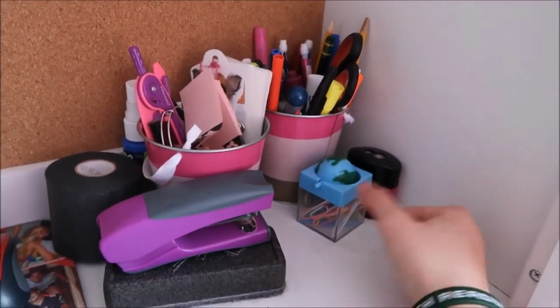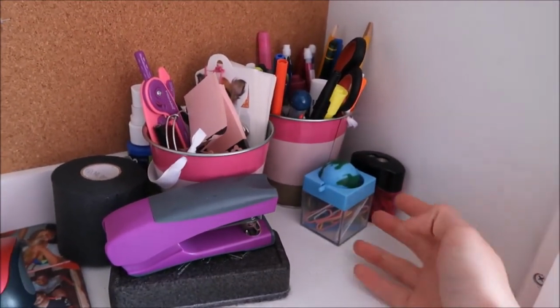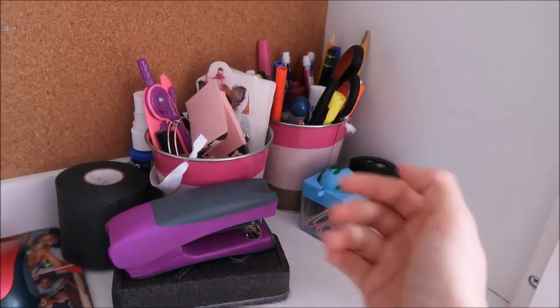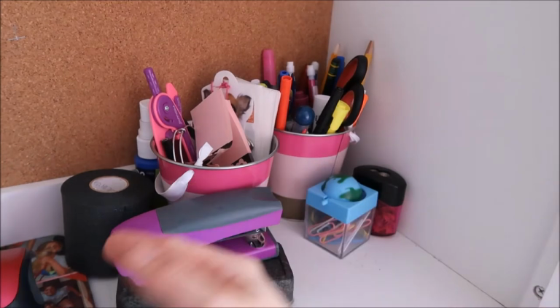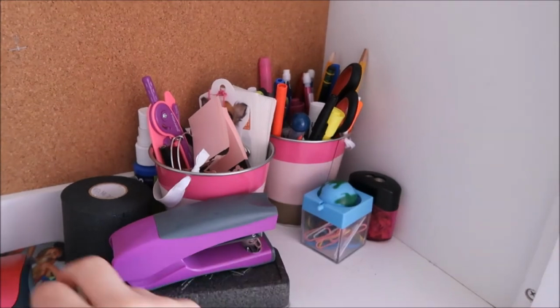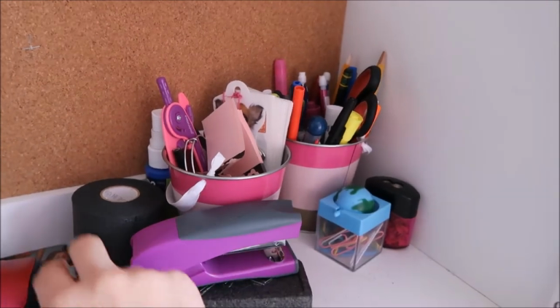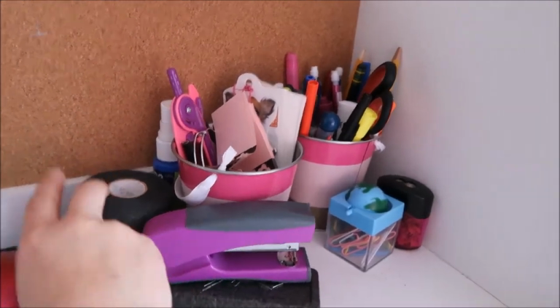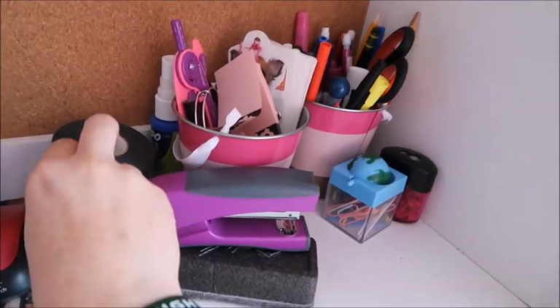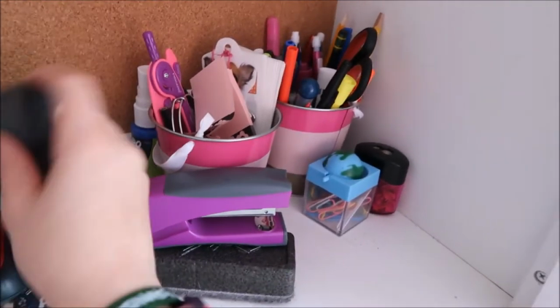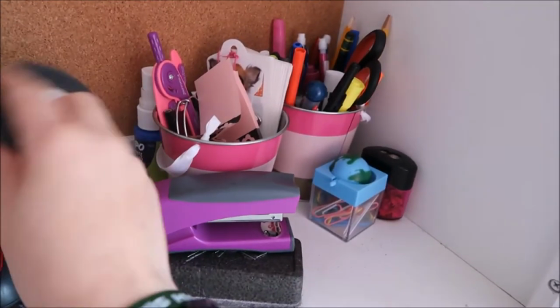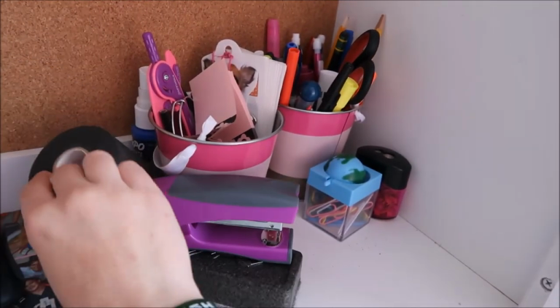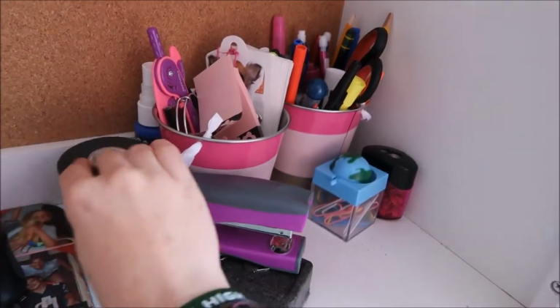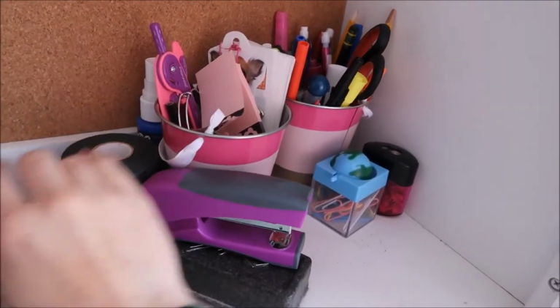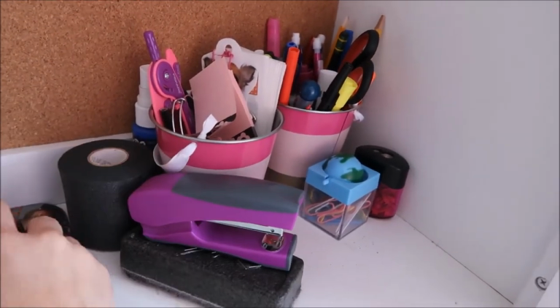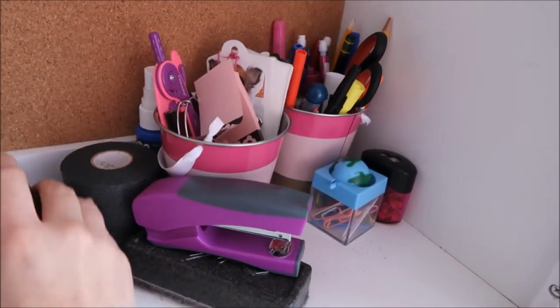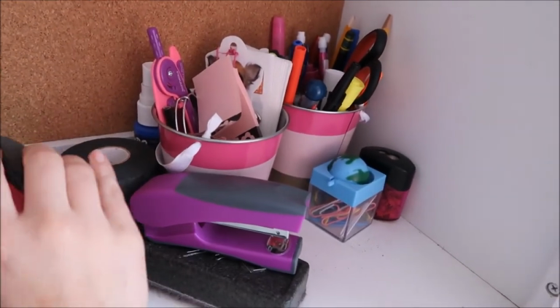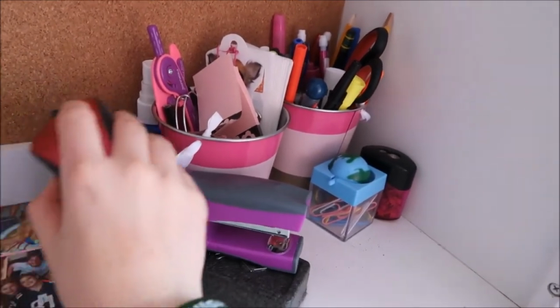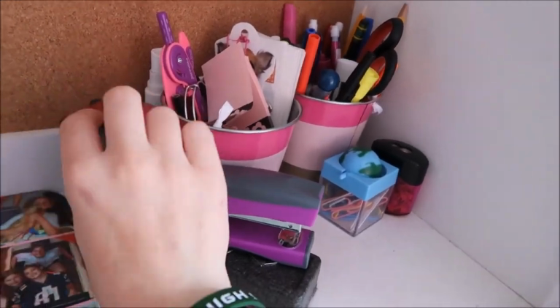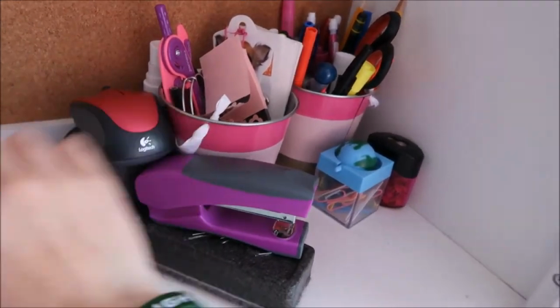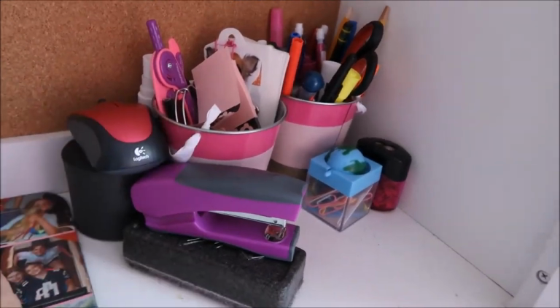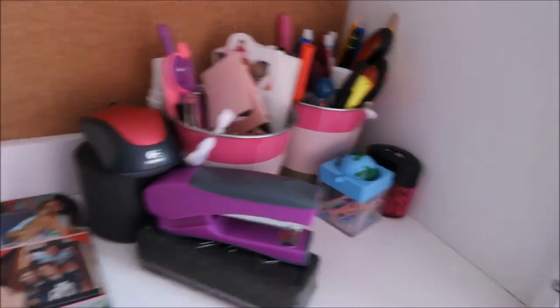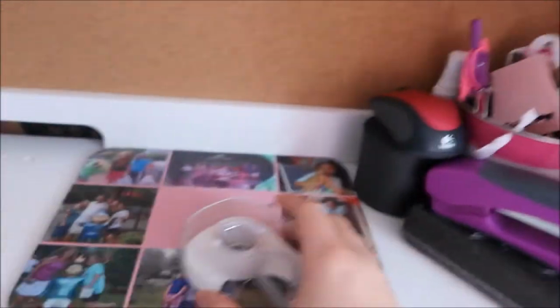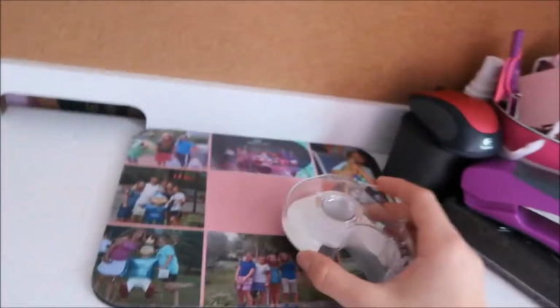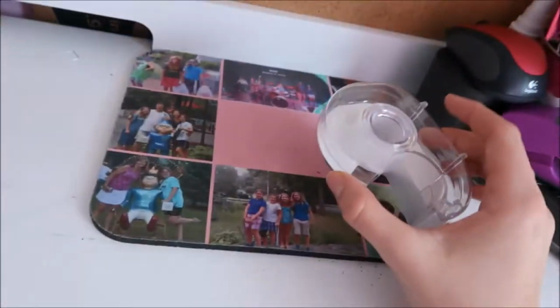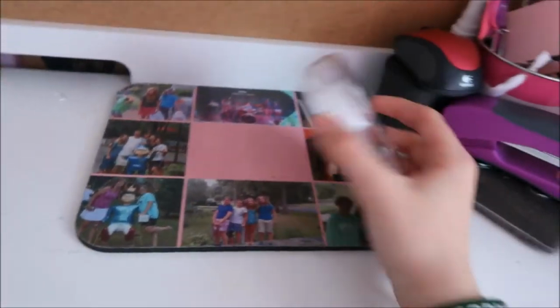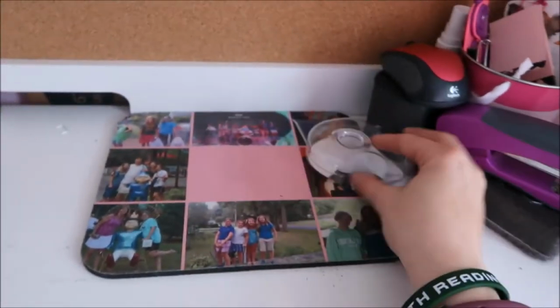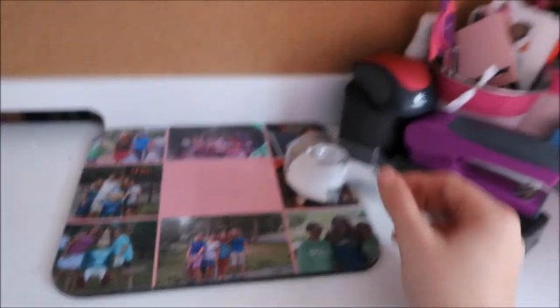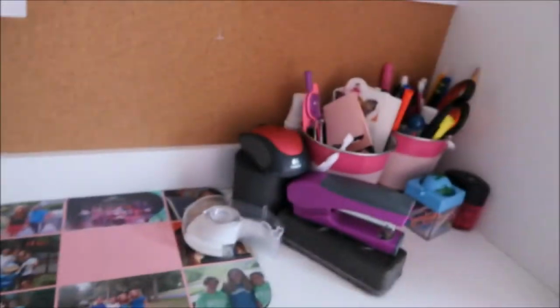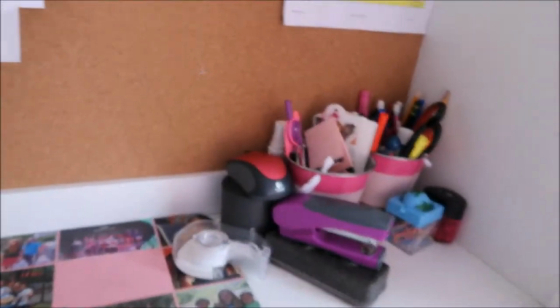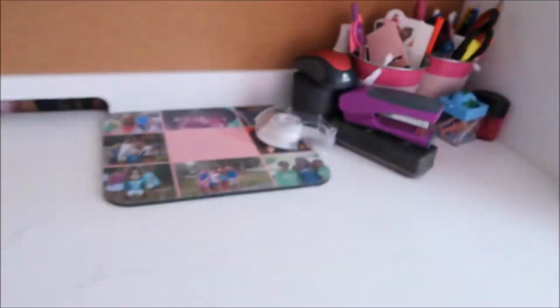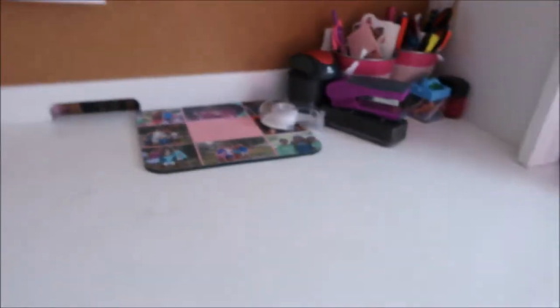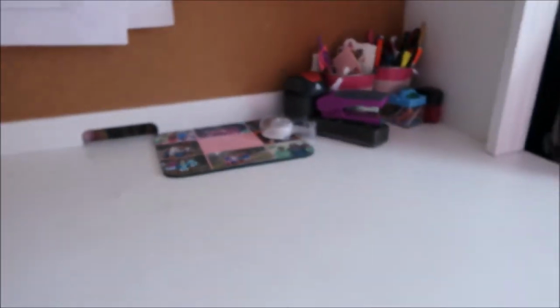Pencil sharpener, paper clips, this pre-wrap just kind of ends up in here. My mouse for my computer, my mousepad — some basic desk essentials.